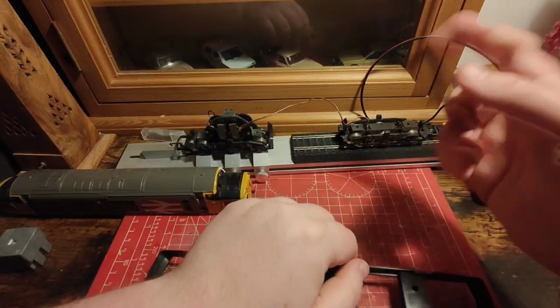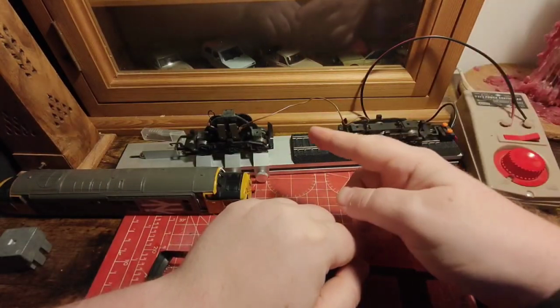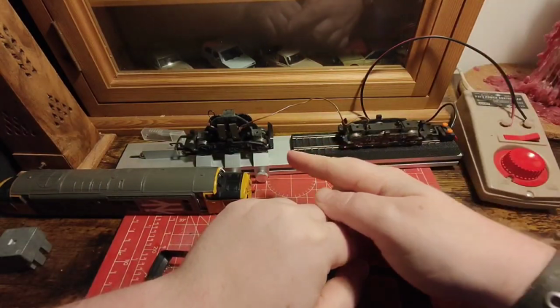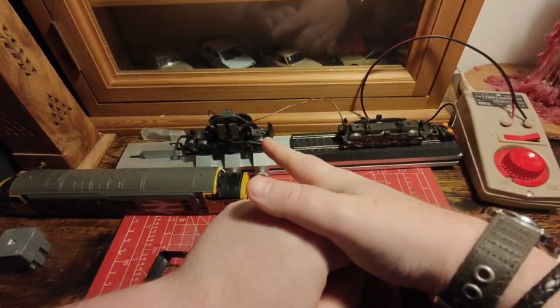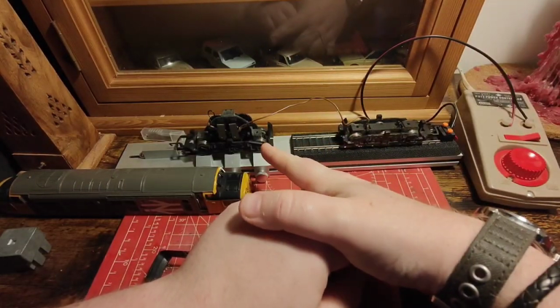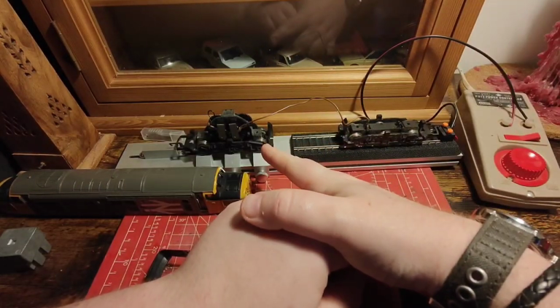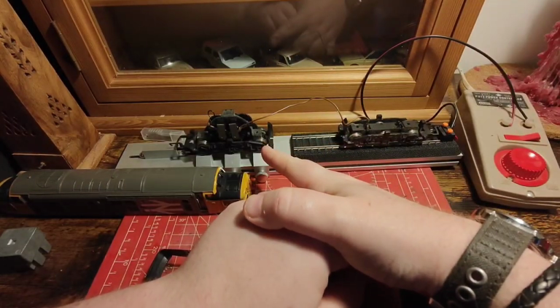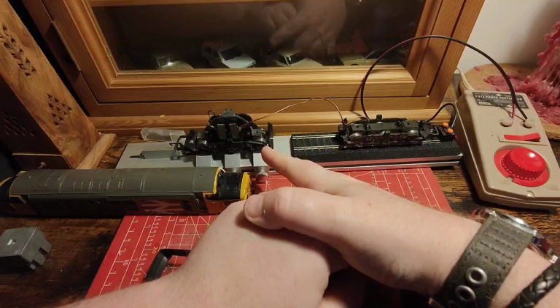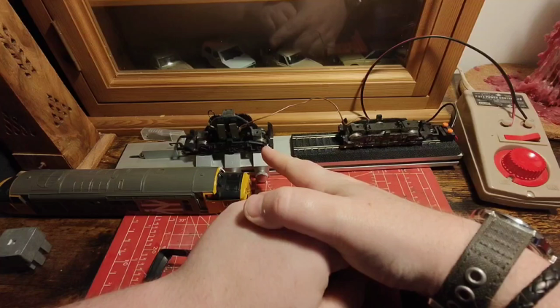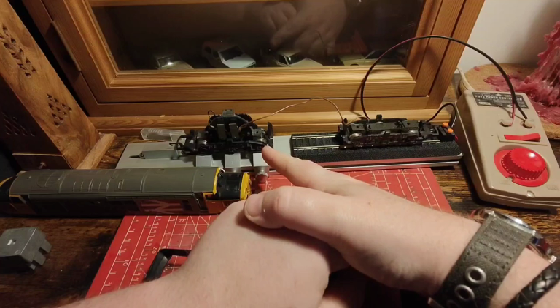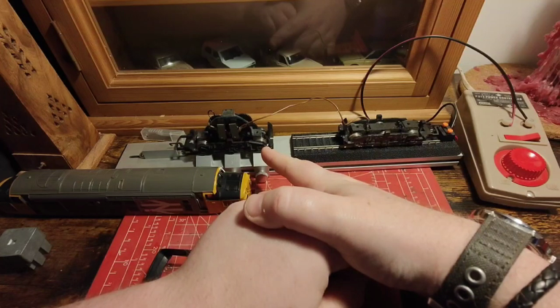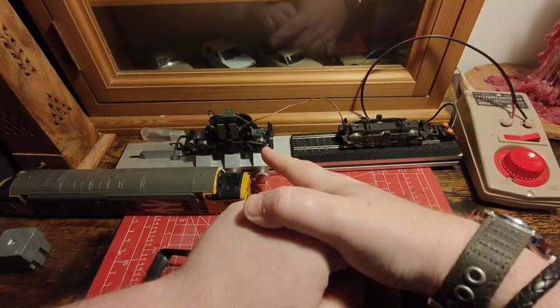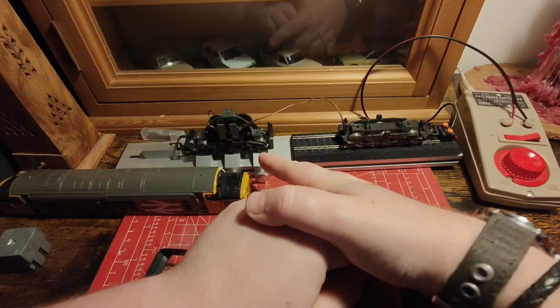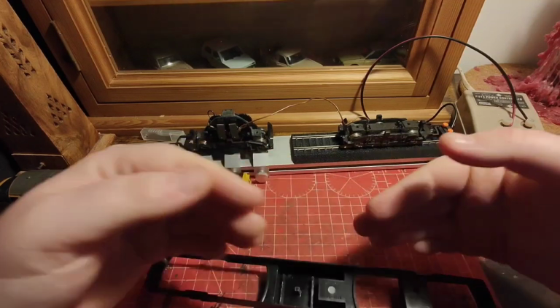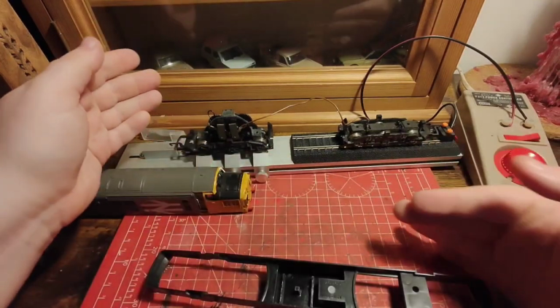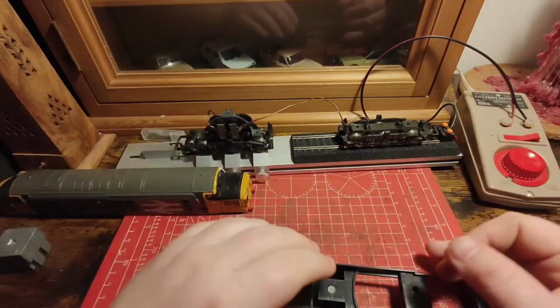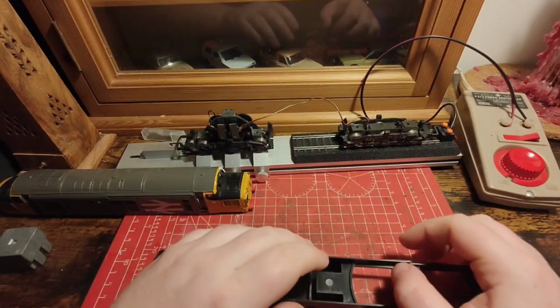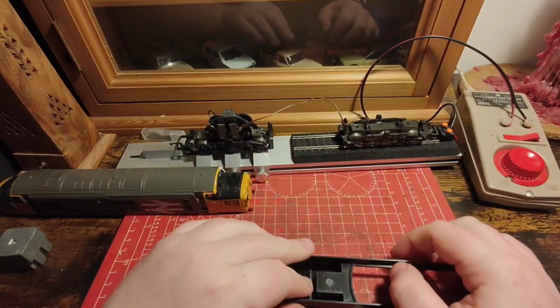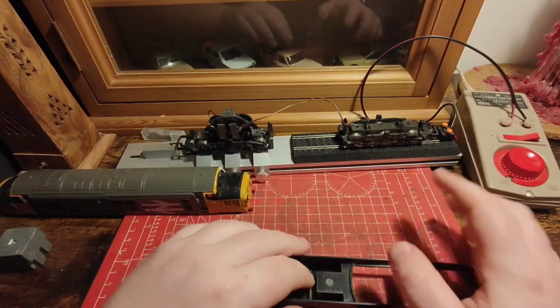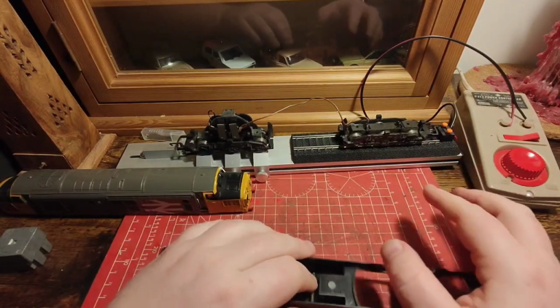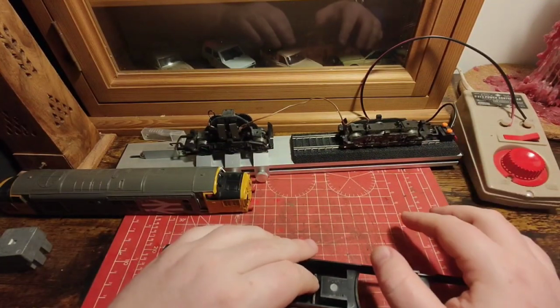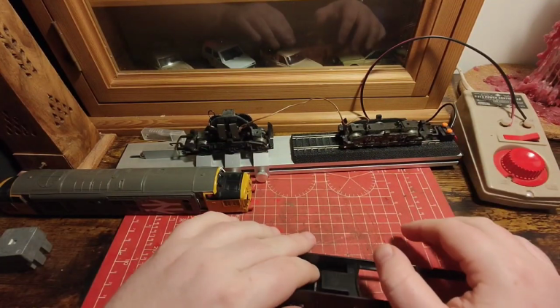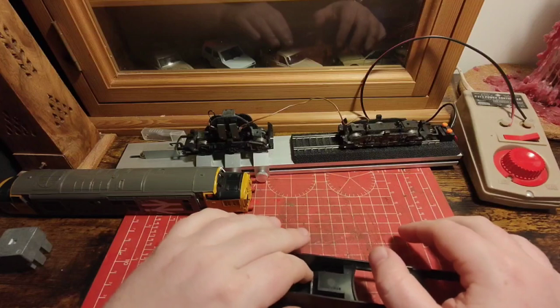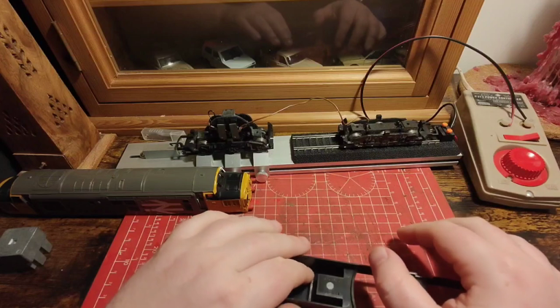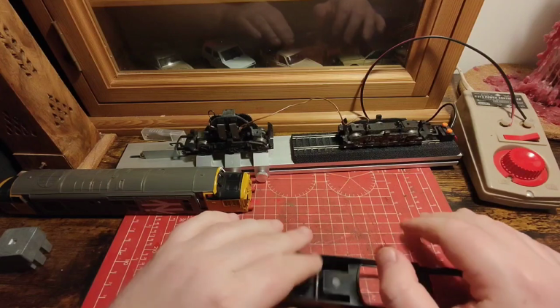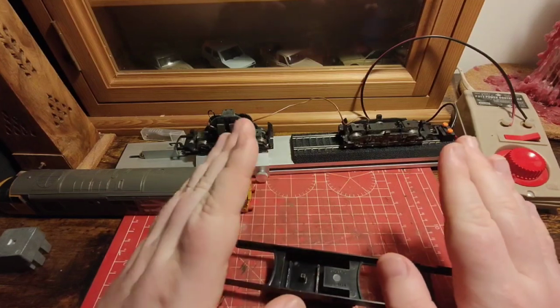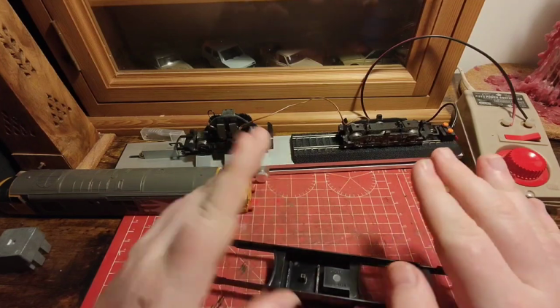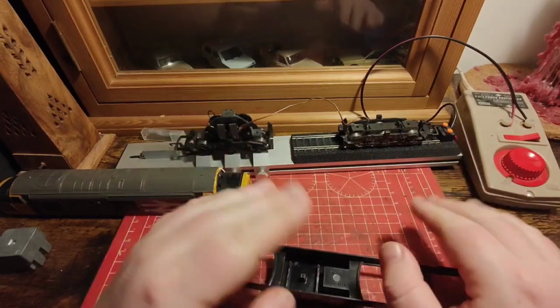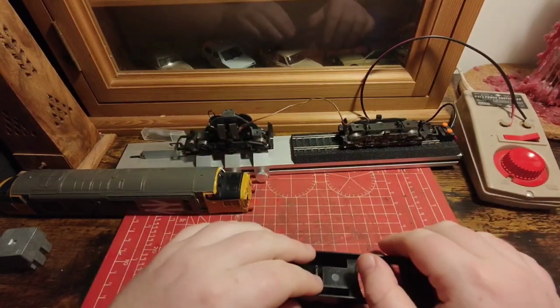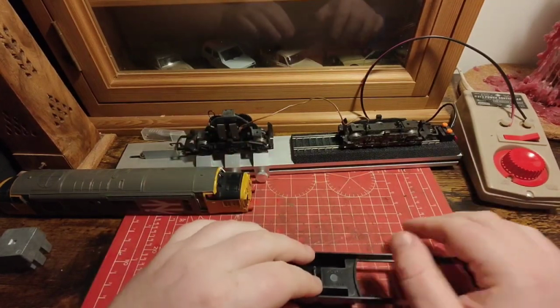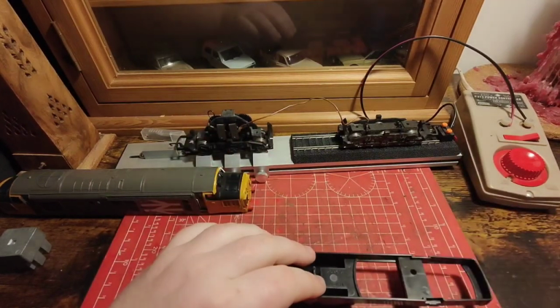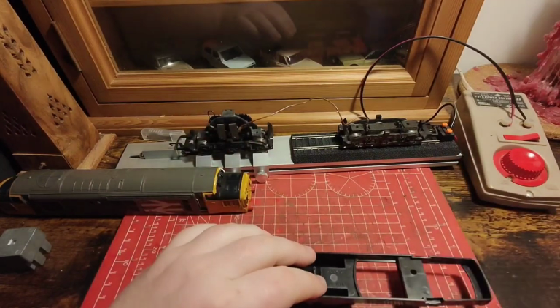Next we'll get to stripping down the motor bogey, which I will zoom in on. This is very much the same process for anything Ringfield — anything tender drive, anything like that — this is how to tear it down and service it.